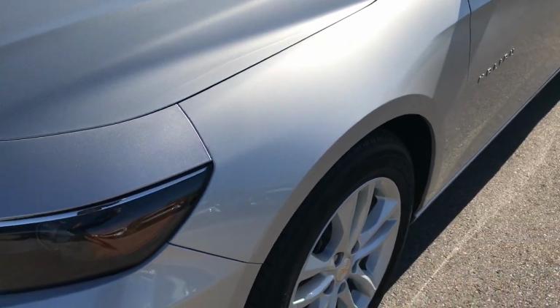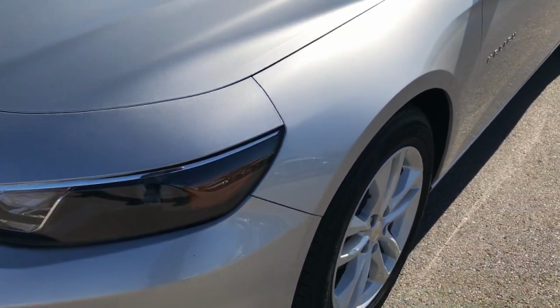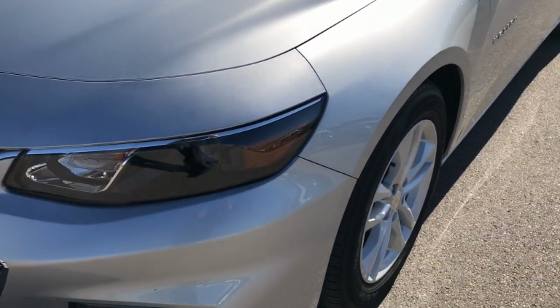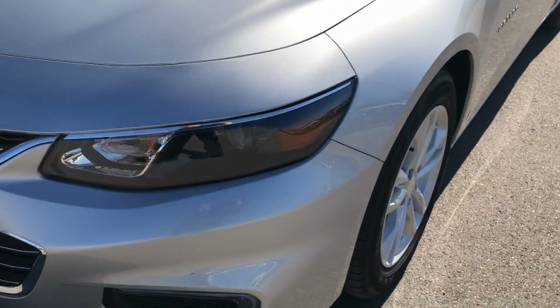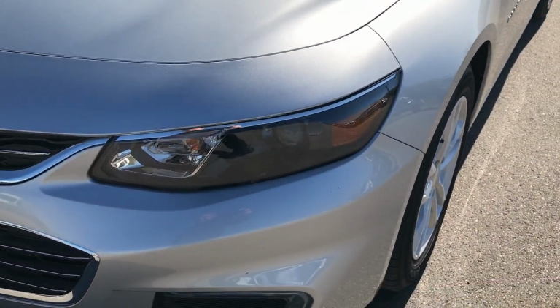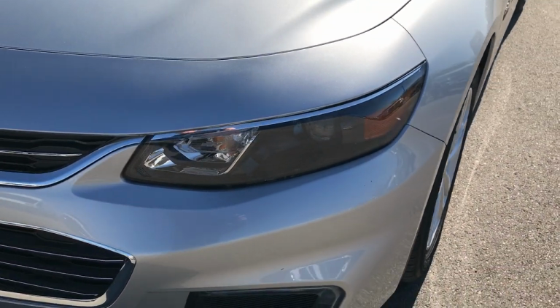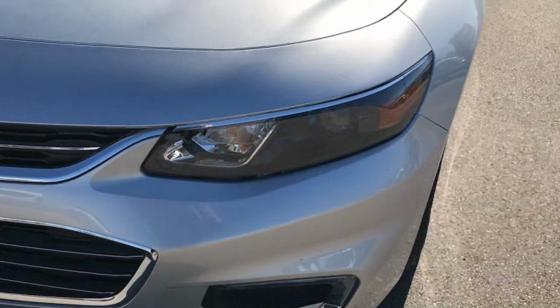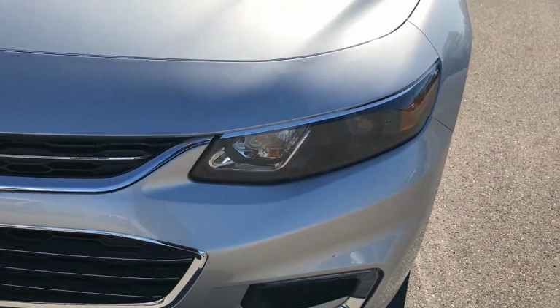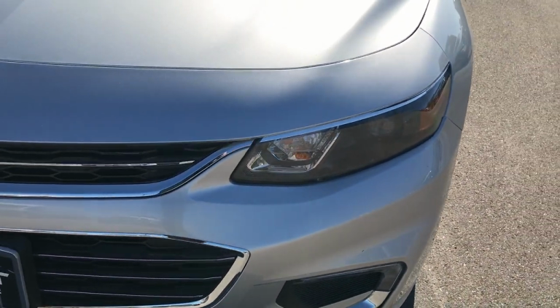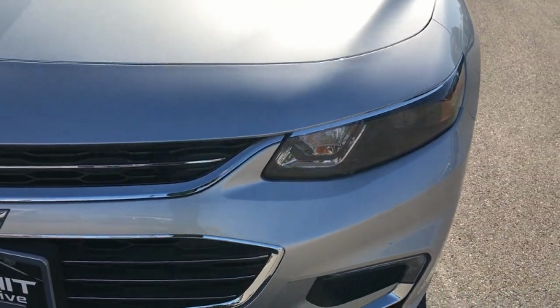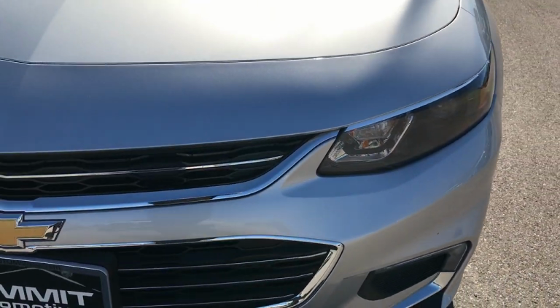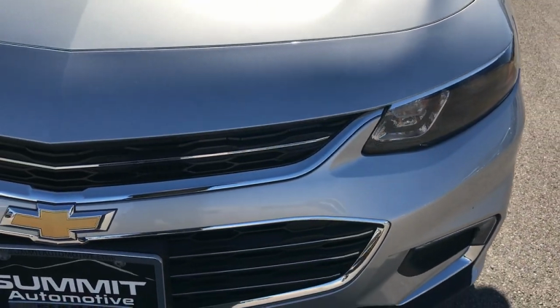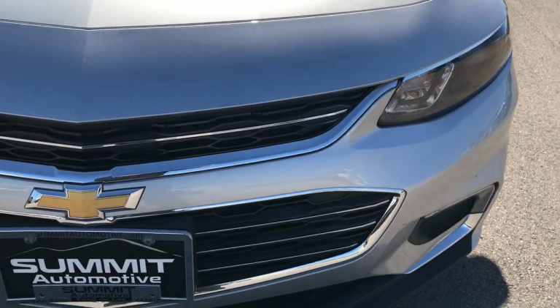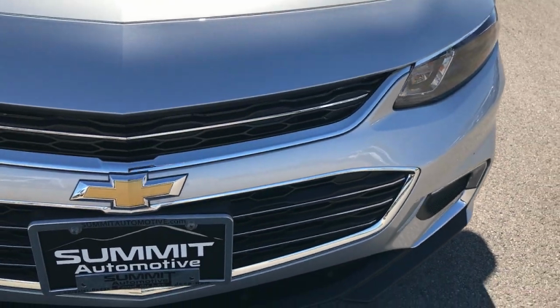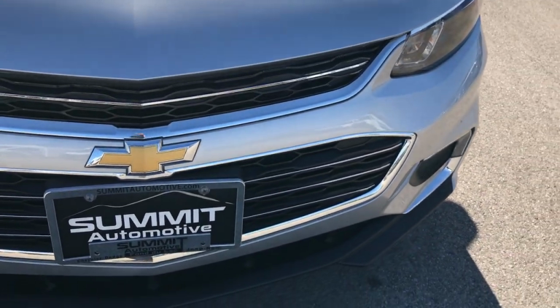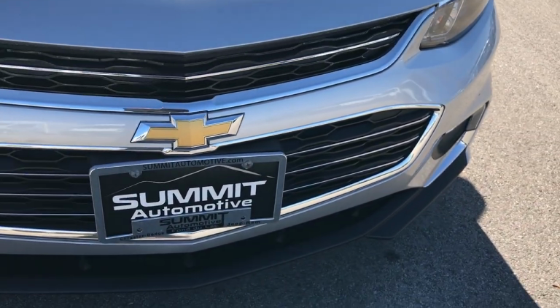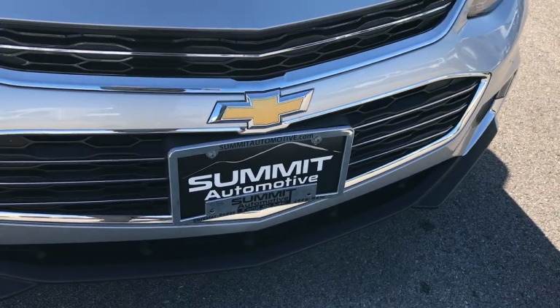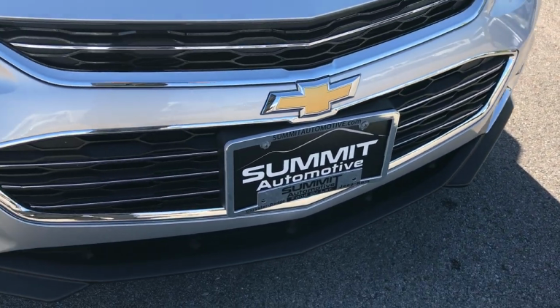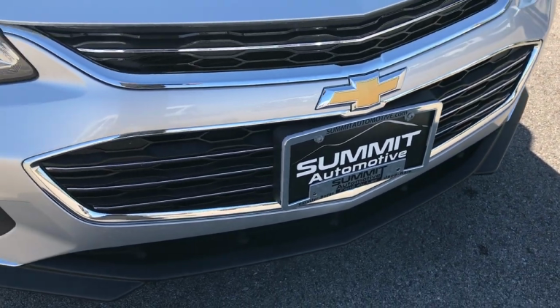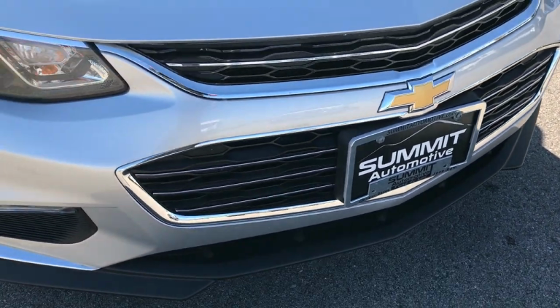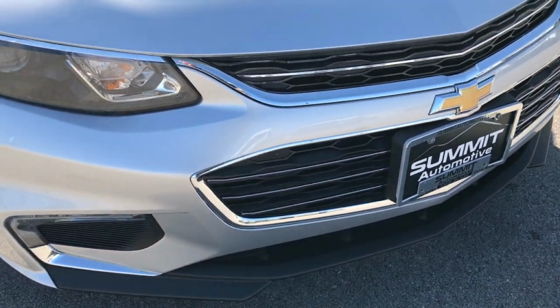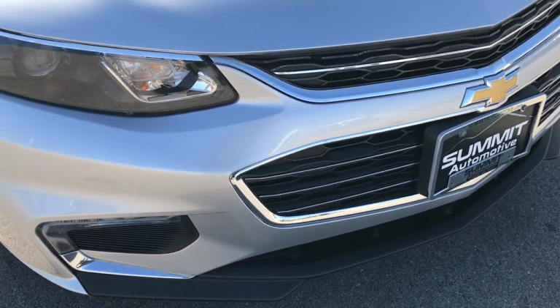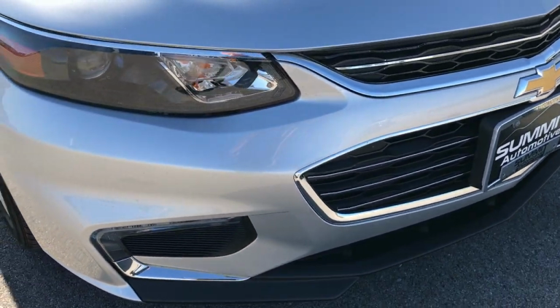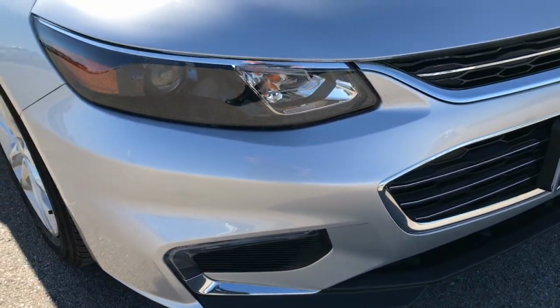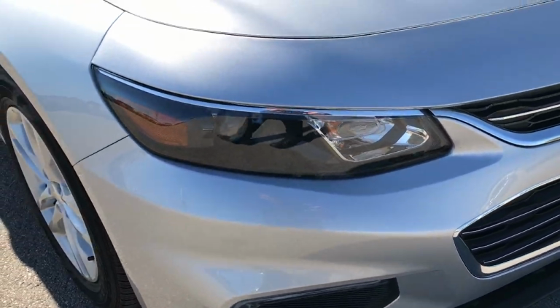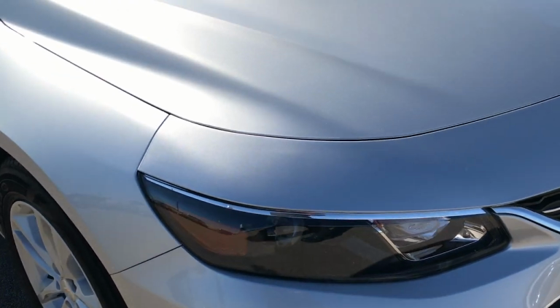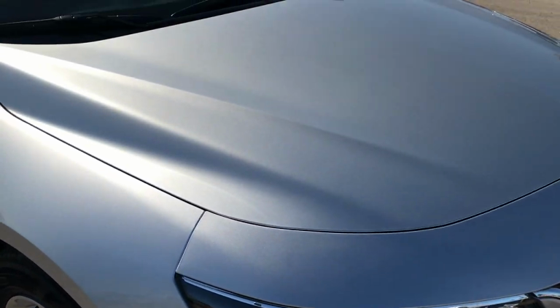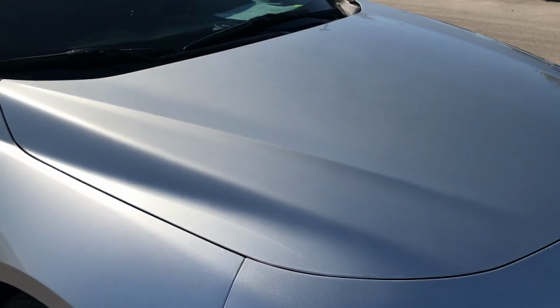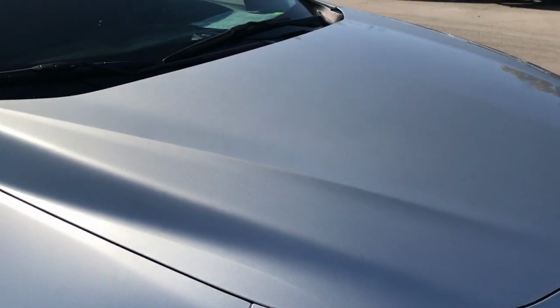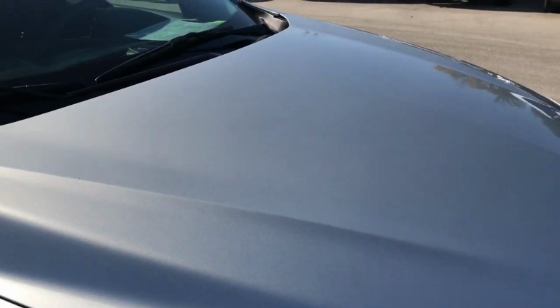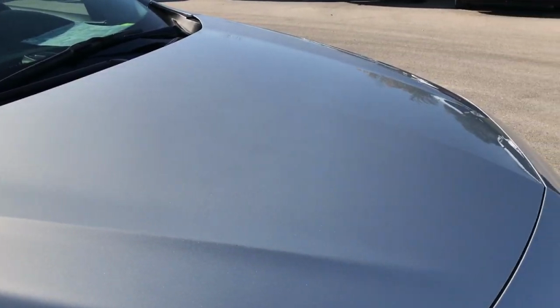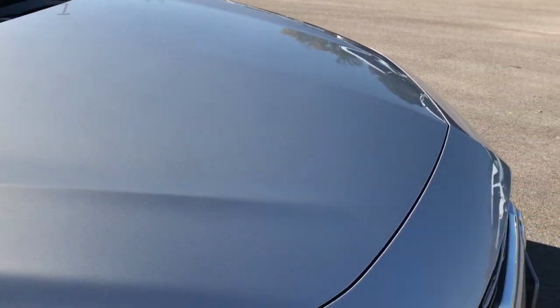I didn't see any dents or dings on that front bumper. This one has the projector lamp headlamps. Front bumper and valence is very clean on this car. I didn't see any dents or dings on the hood.